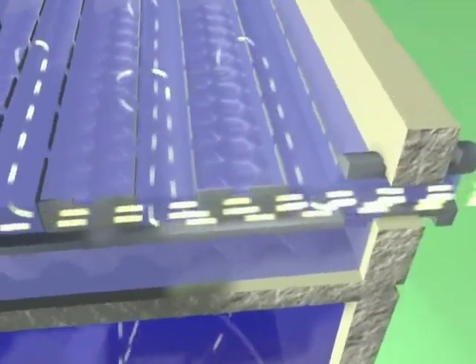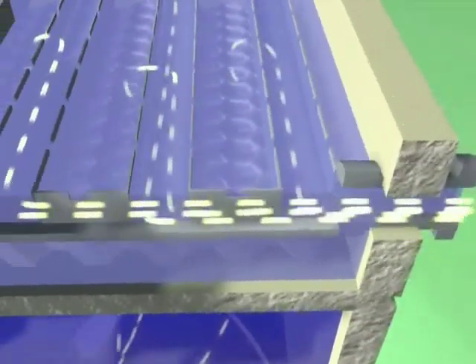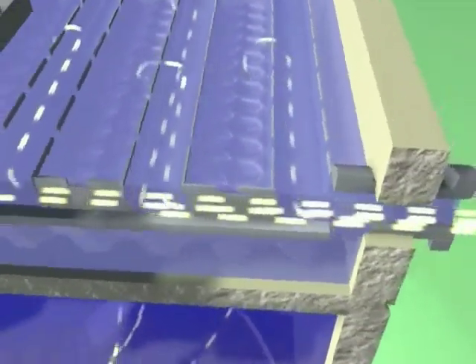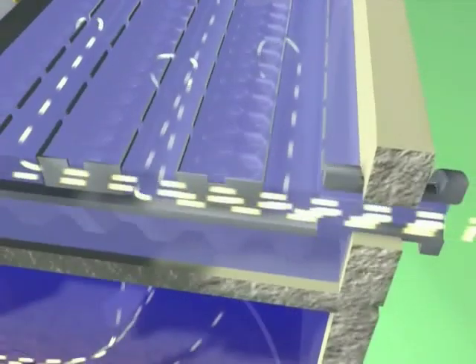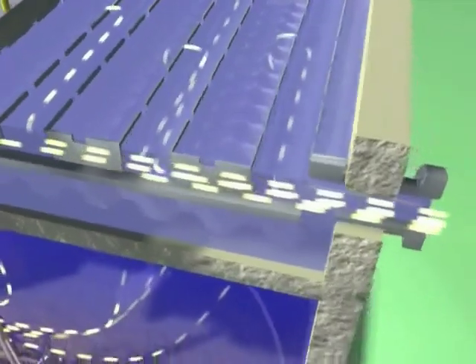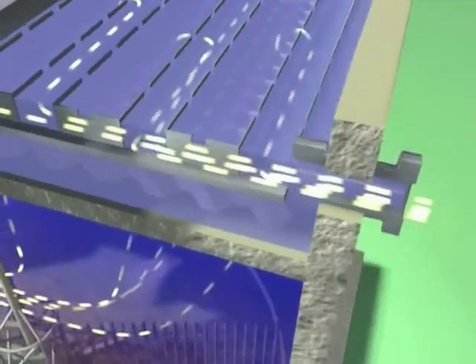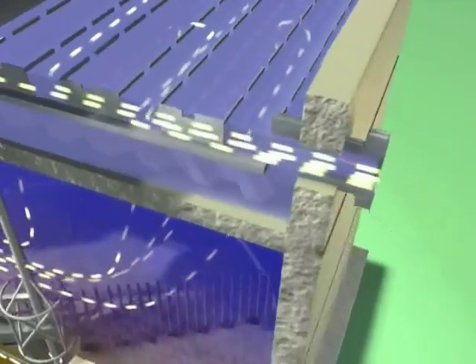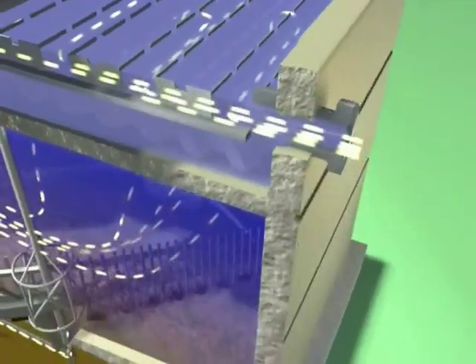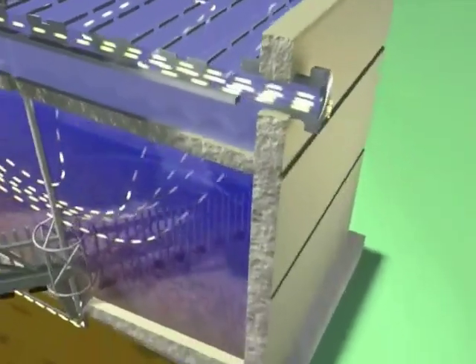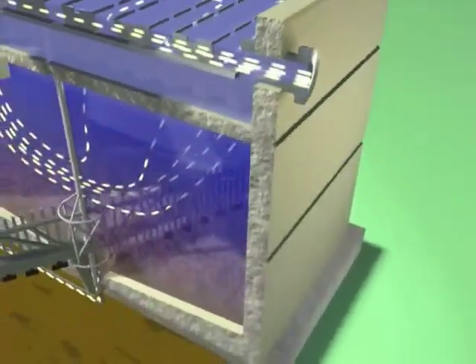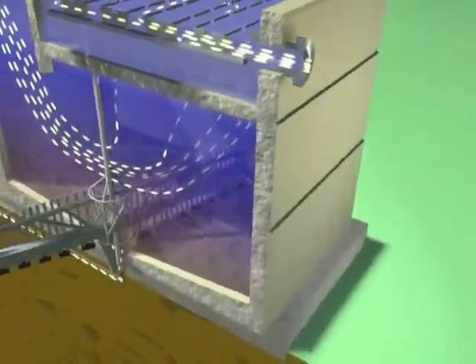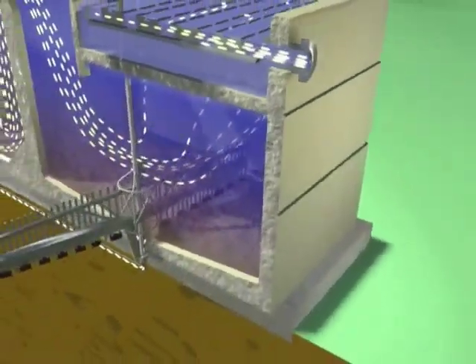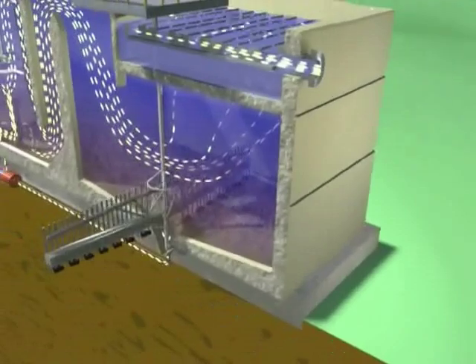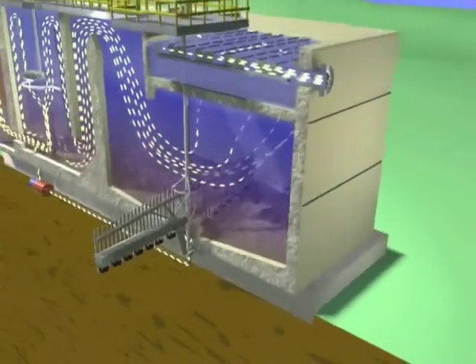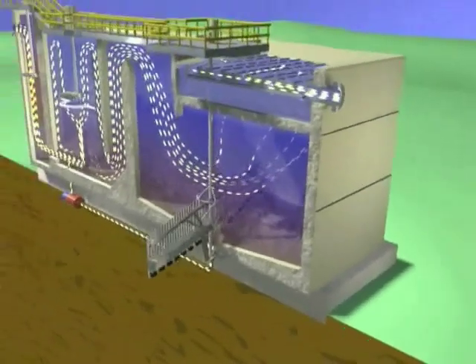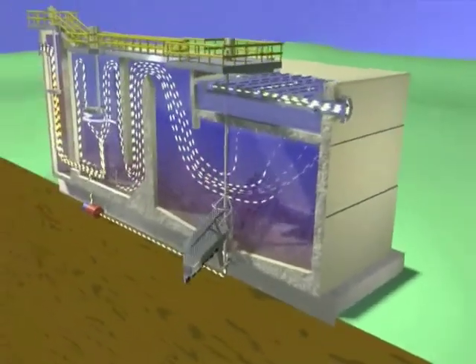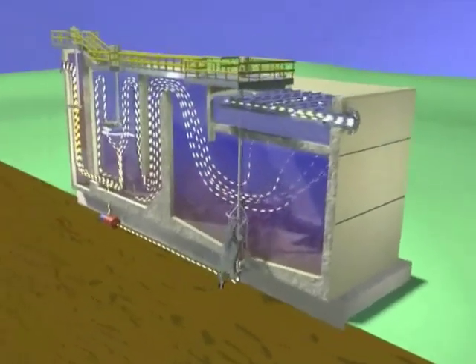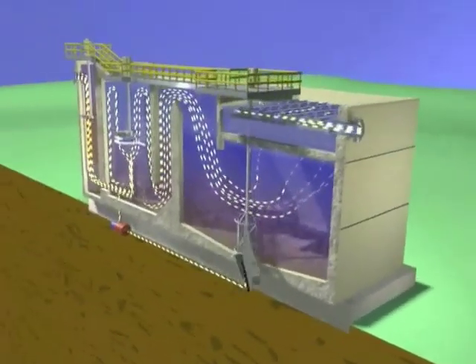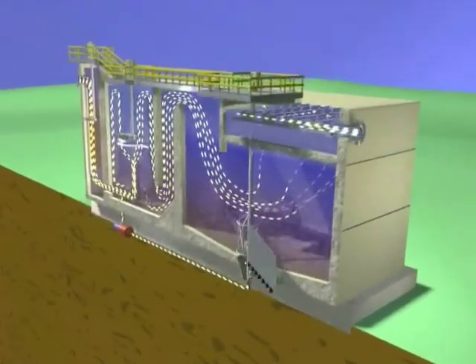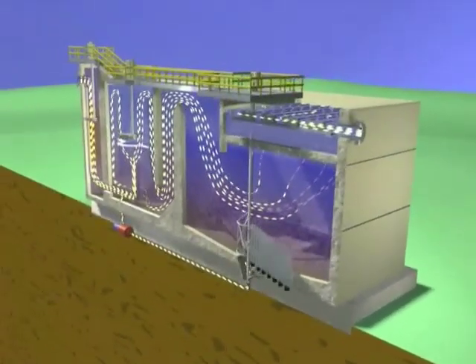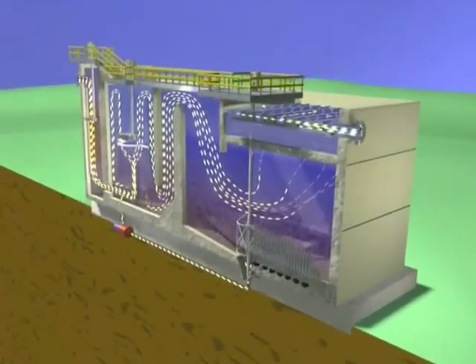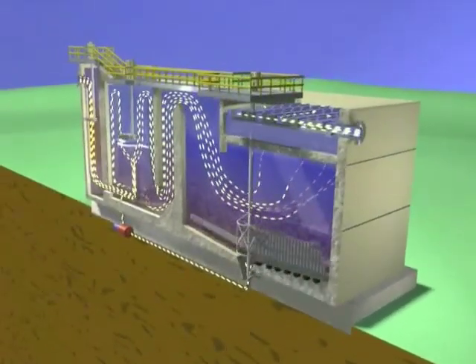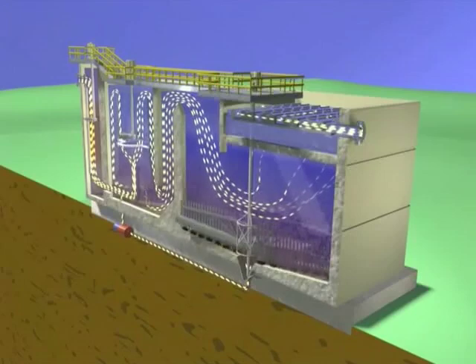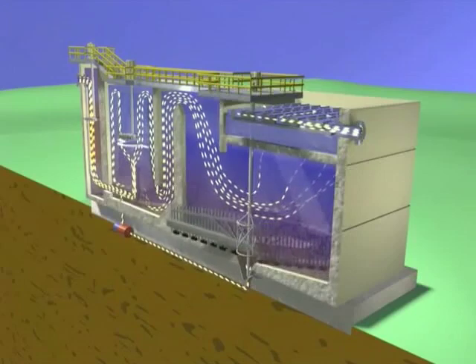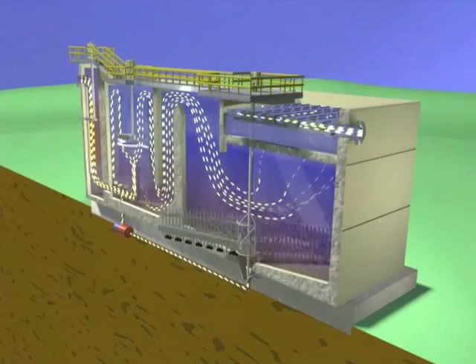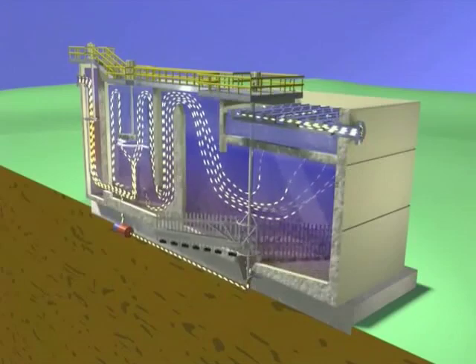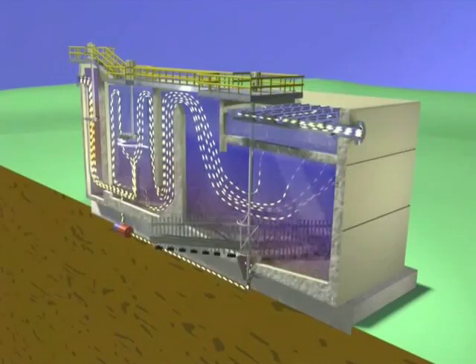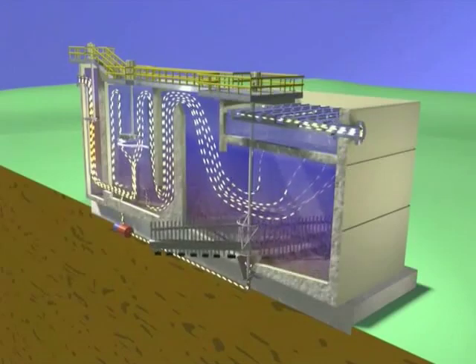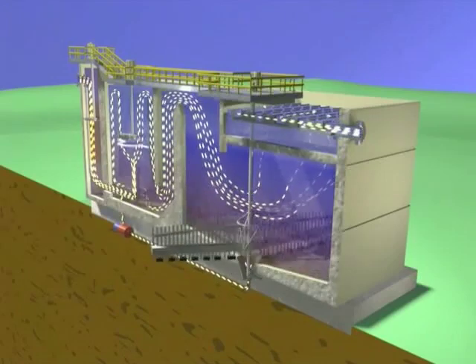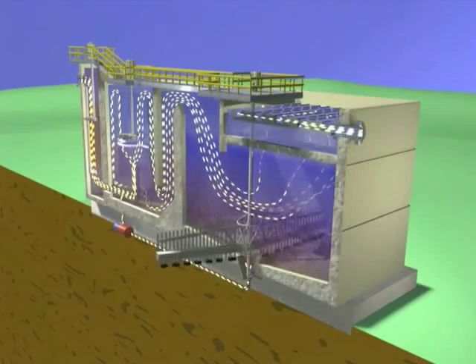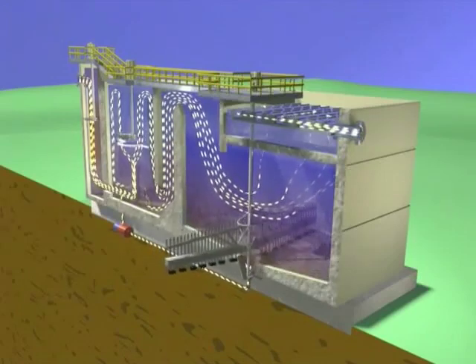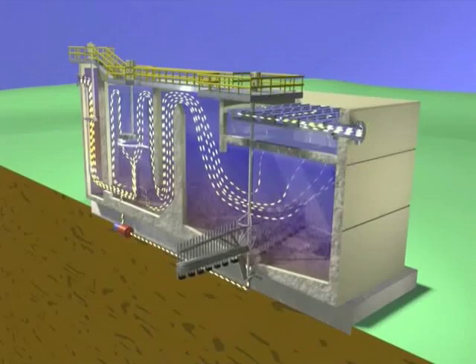Popular with owners and operators, Densidegg is known for rapid startup and automated controls. Proven in over 150 installations, Densidegg is the expert's choice for high-rate clarification of turbid waters.